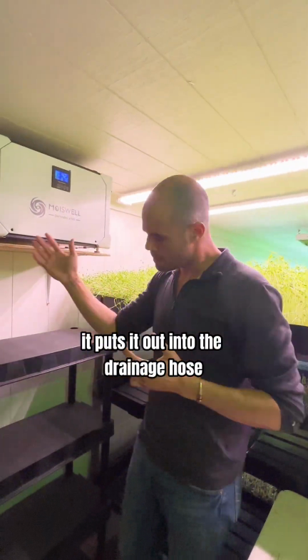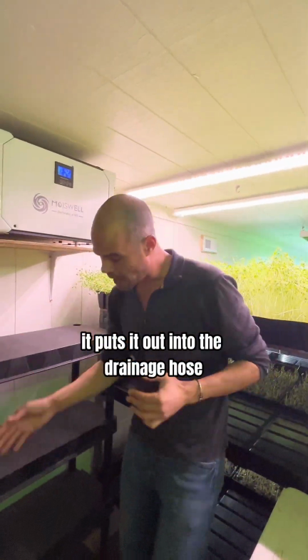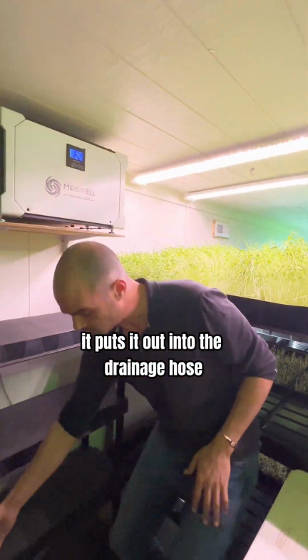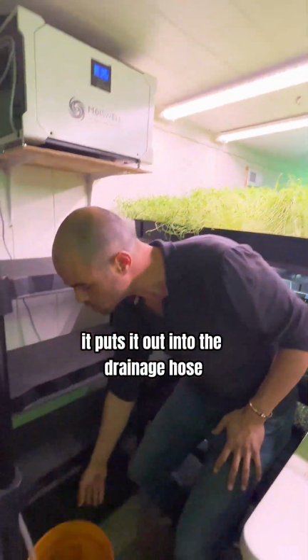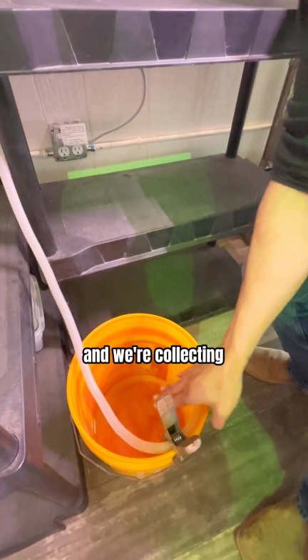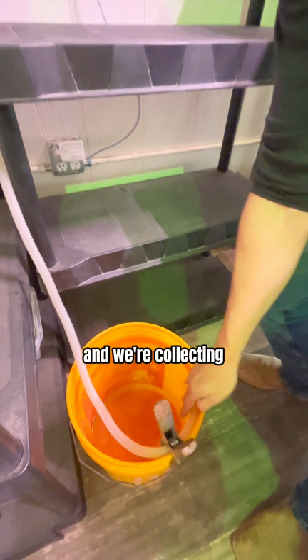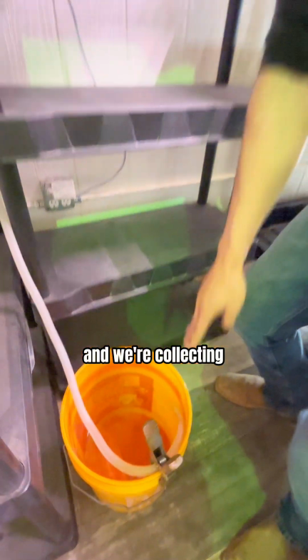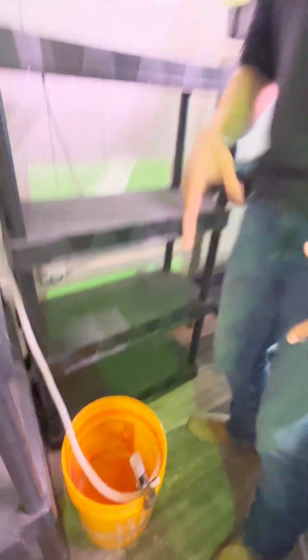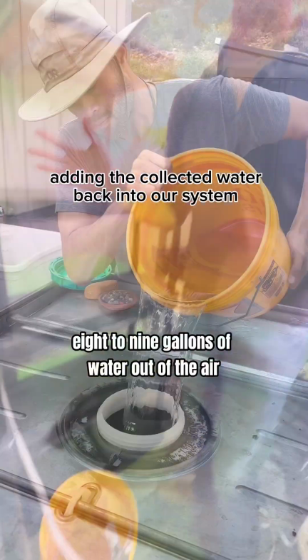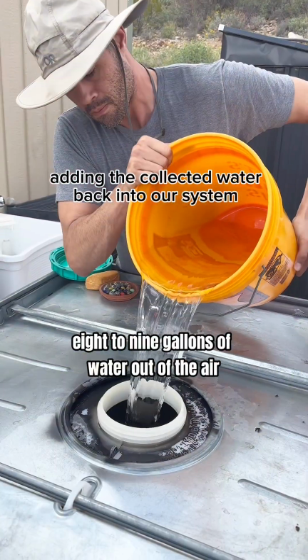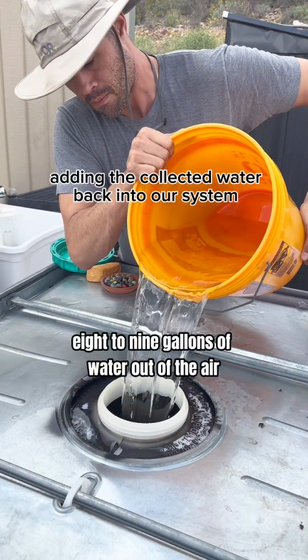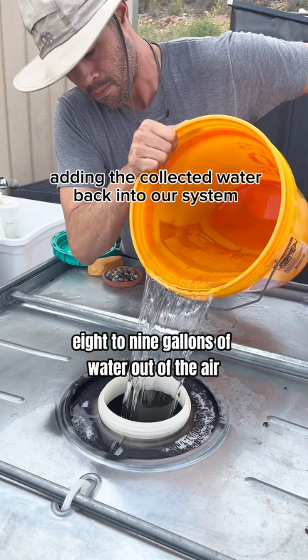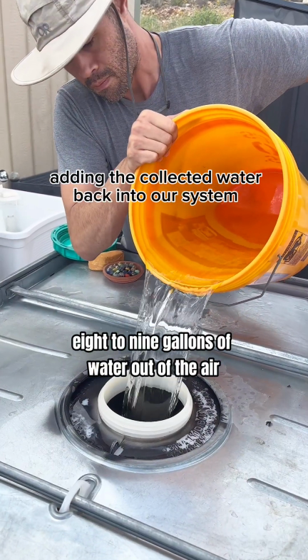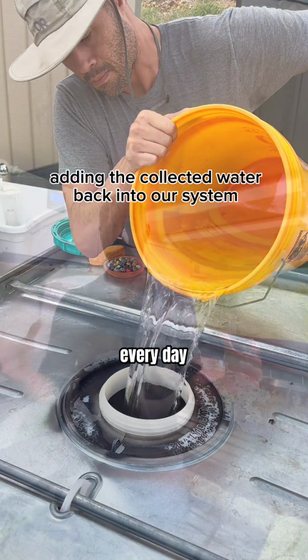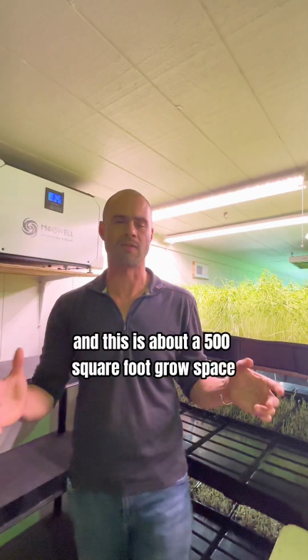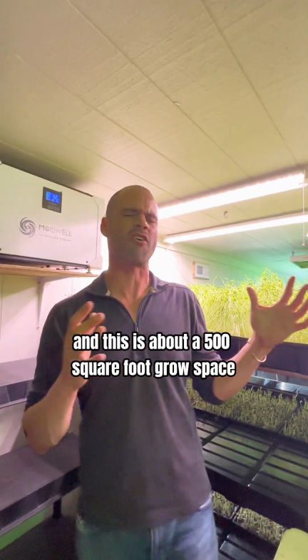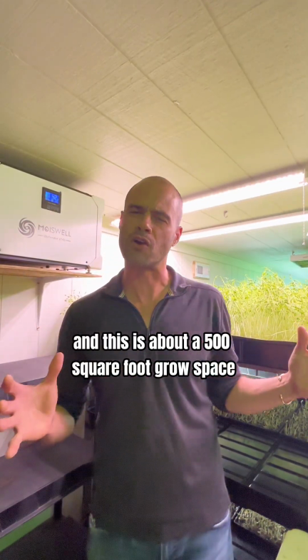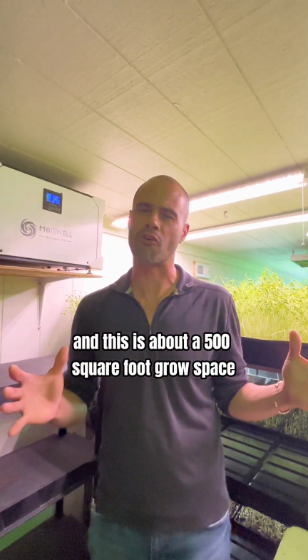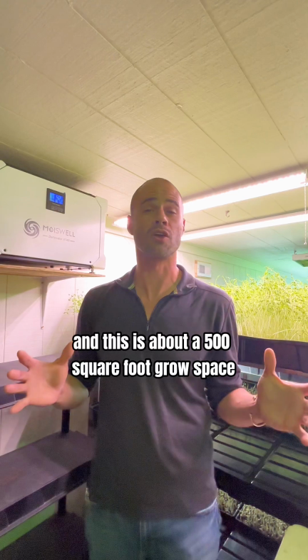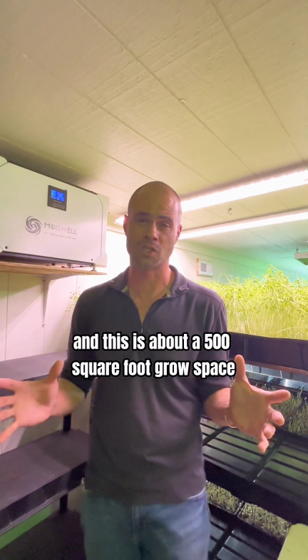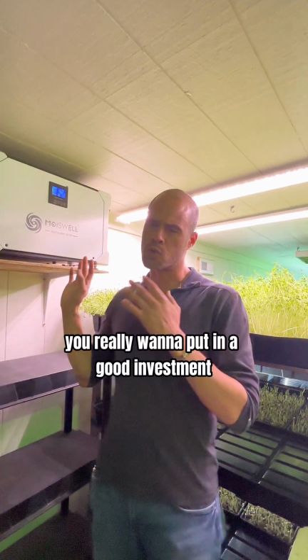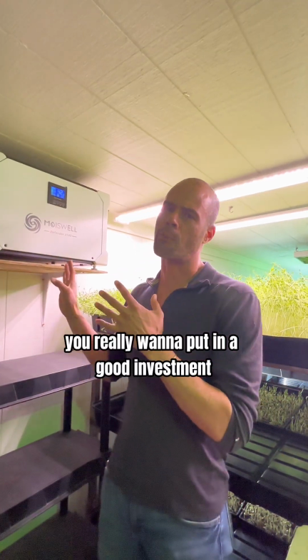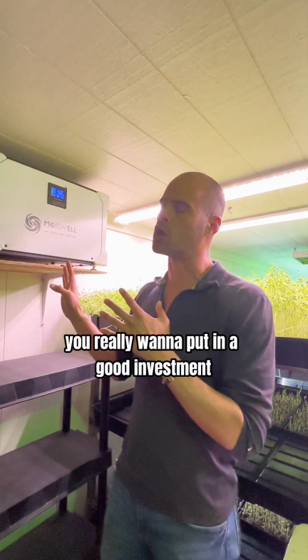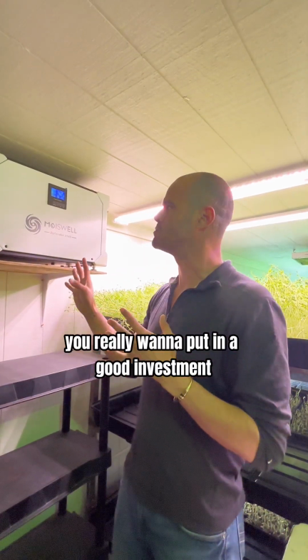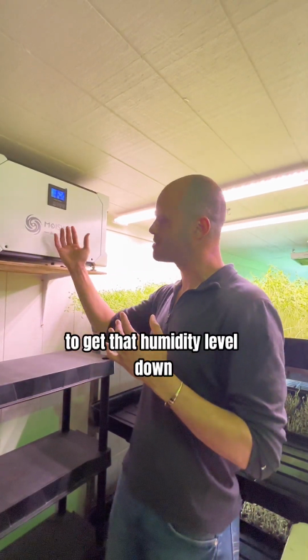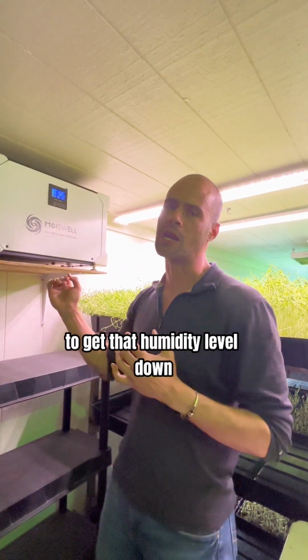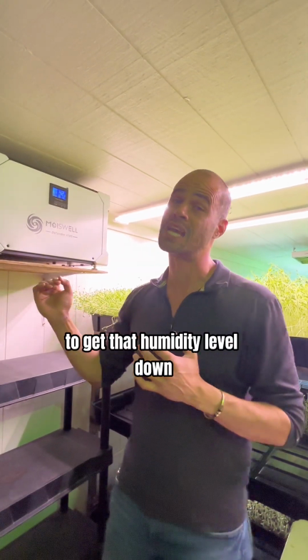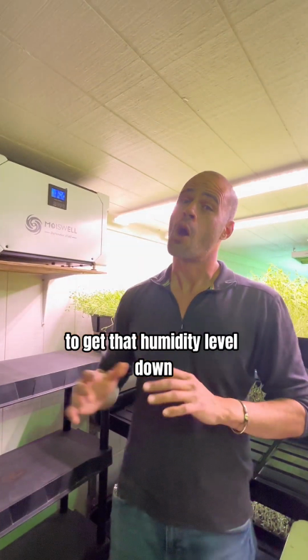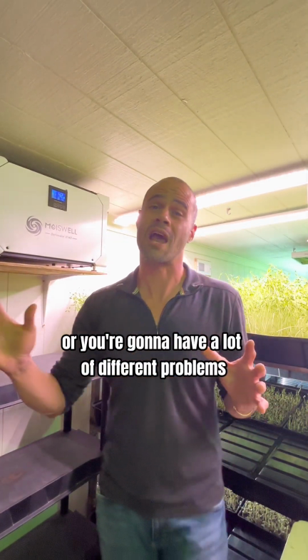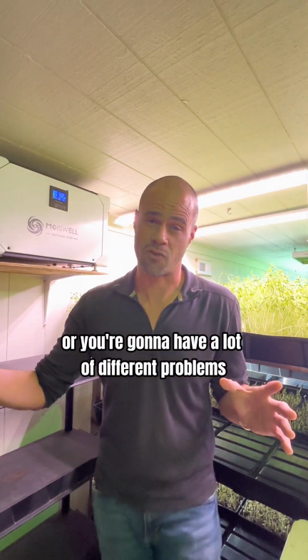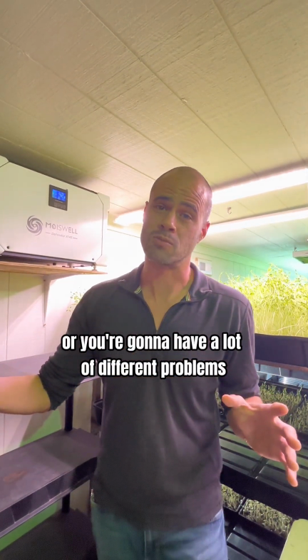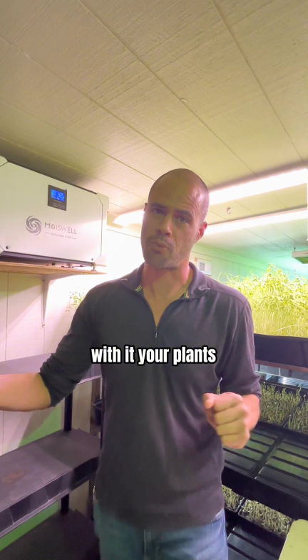It puts it out into this drainage hose and we're collecting eight to nine gallons of water out of the air every day. This is about a 500 square foot grow space. You really want to put in a good investment to get that humidity level down, or you're going to have a lot of different problems with your plants.